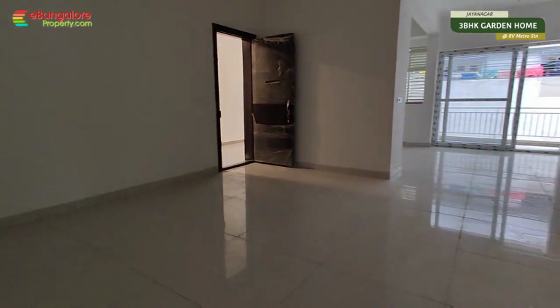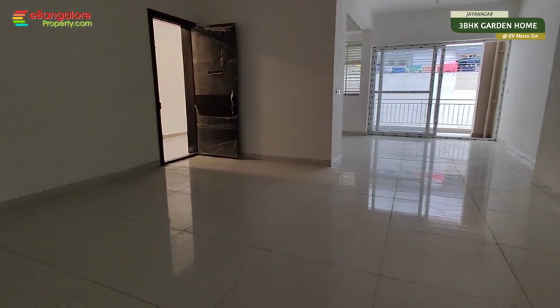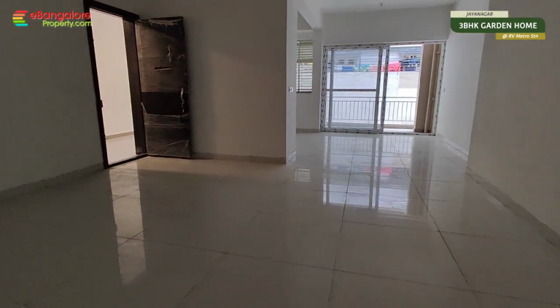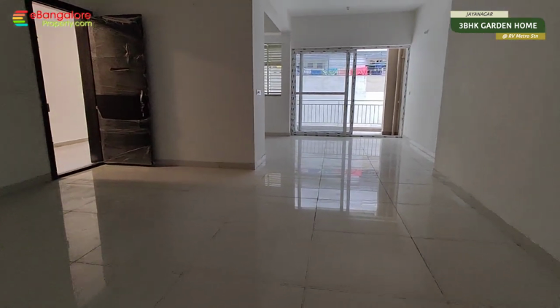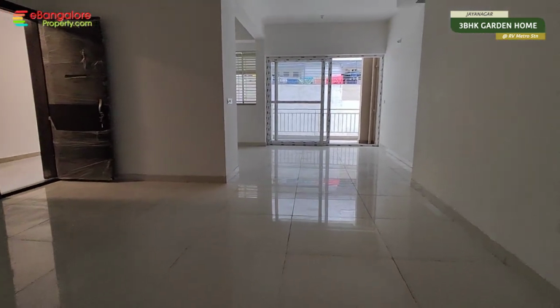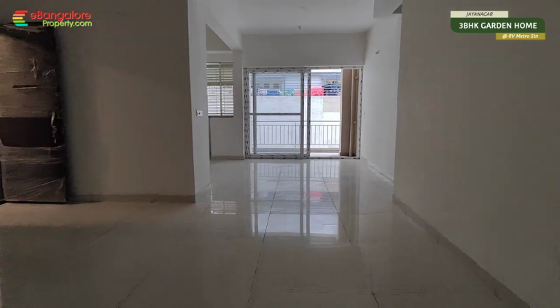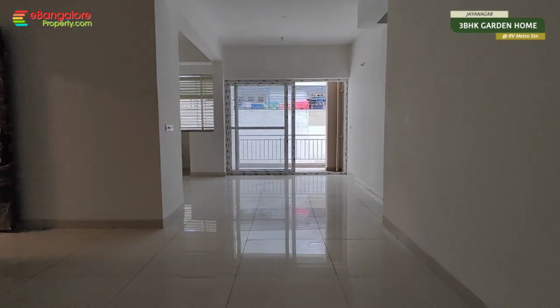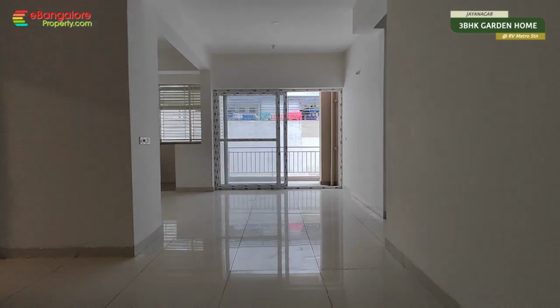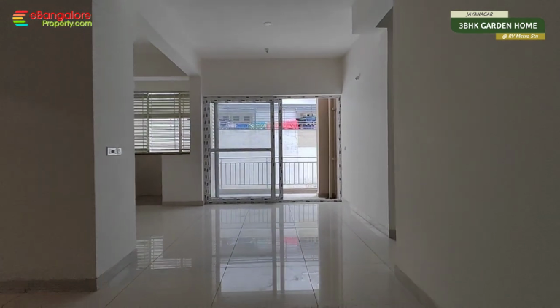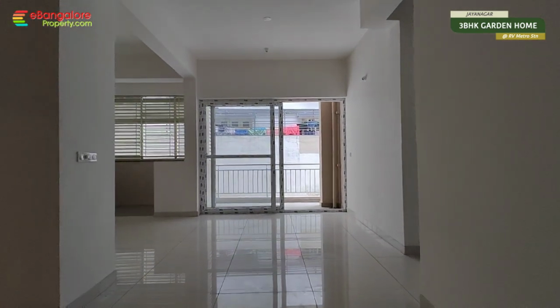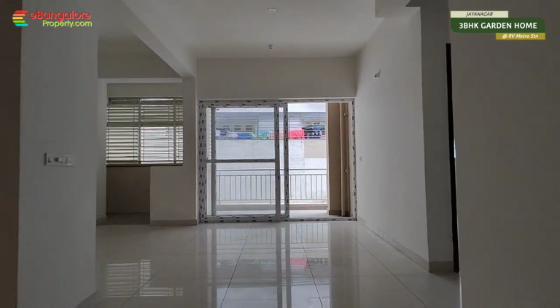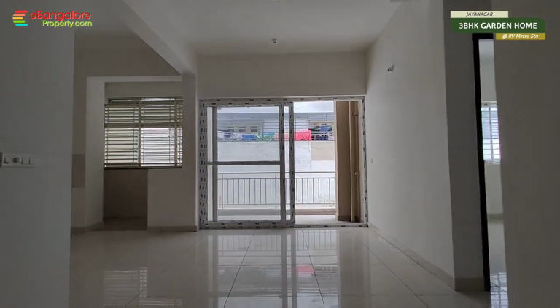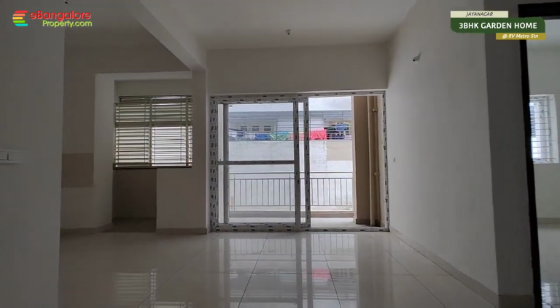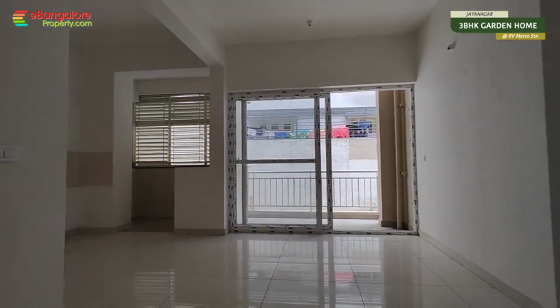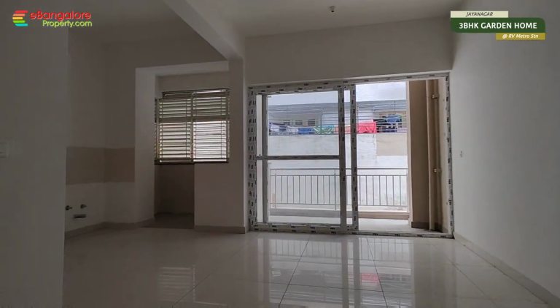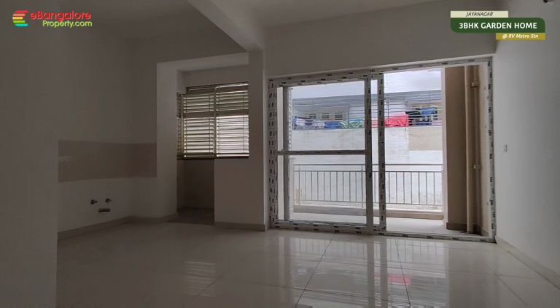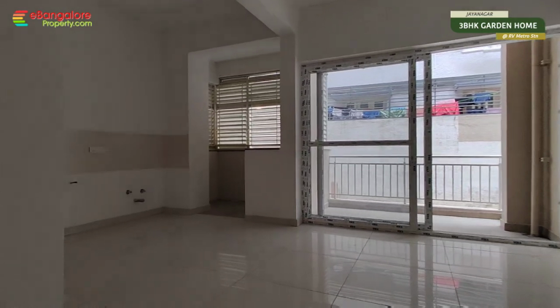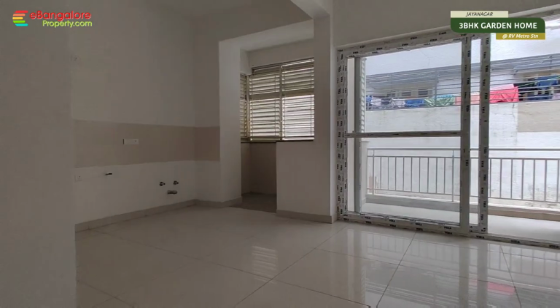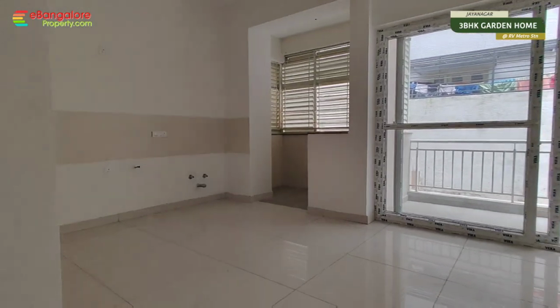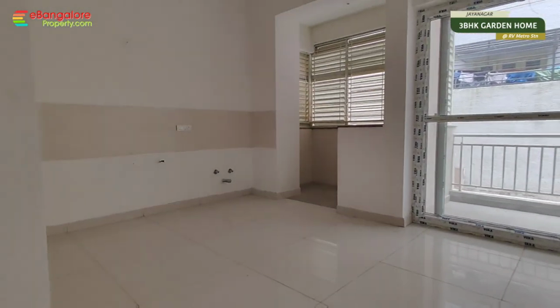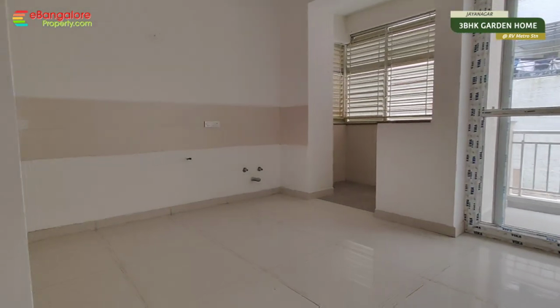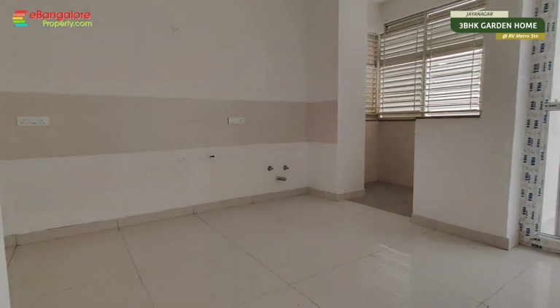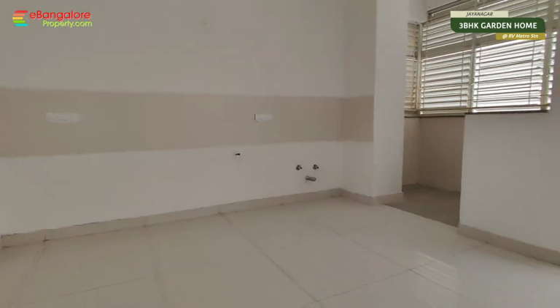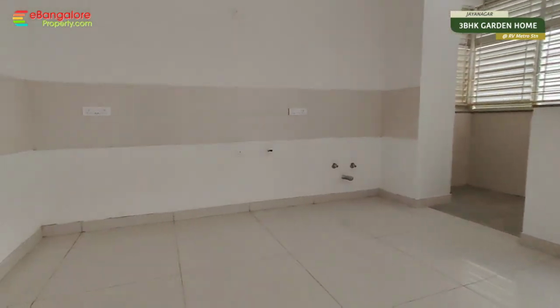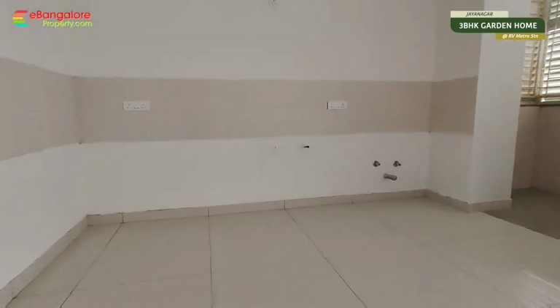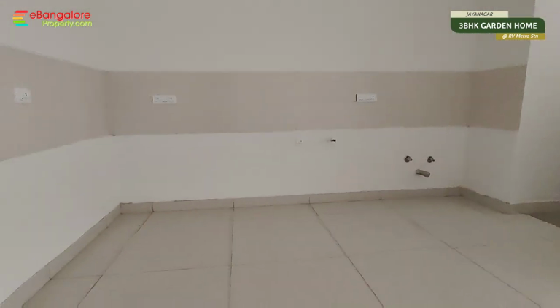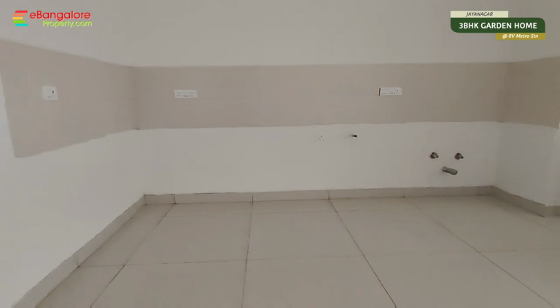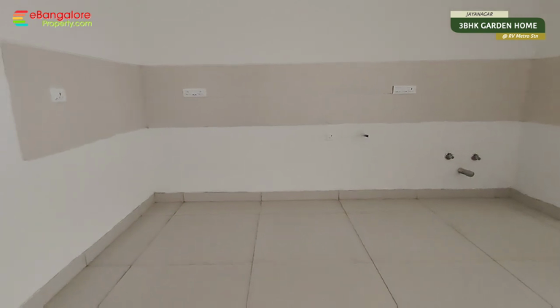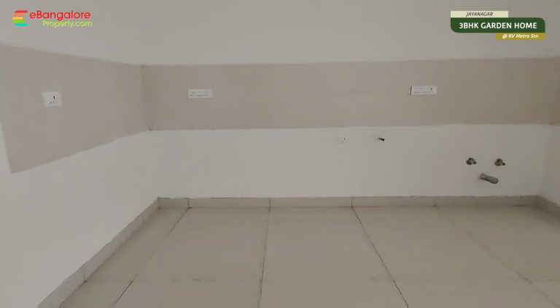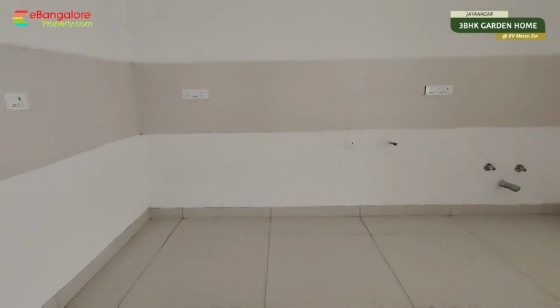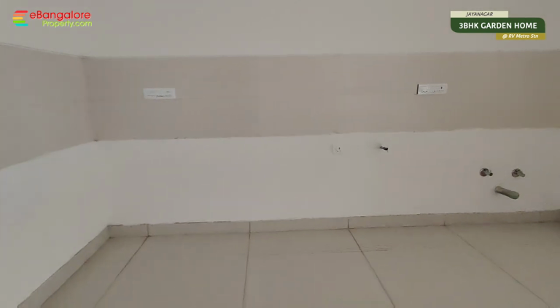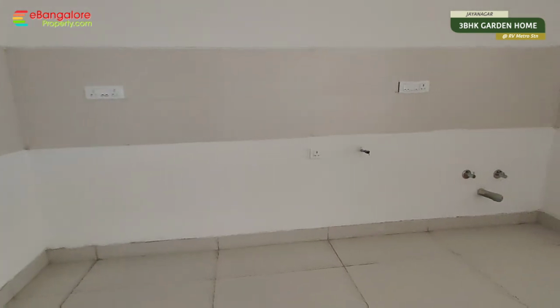I have included the floor plan for your reference at the end of the video. 3x3 large vitrified flooring, 11 feet high ceiling, 8 feet doors, living, separate dining, this is kitchen with utility.